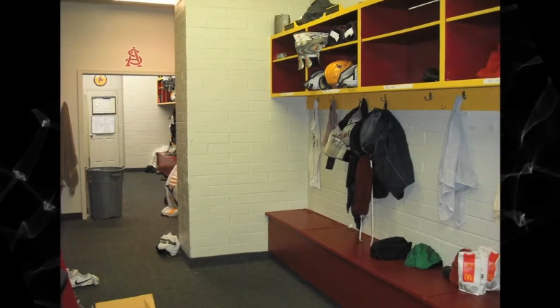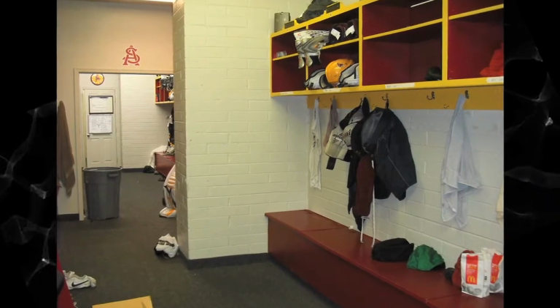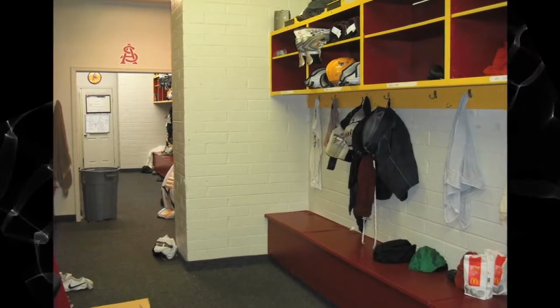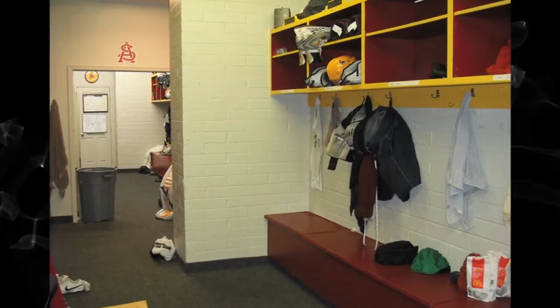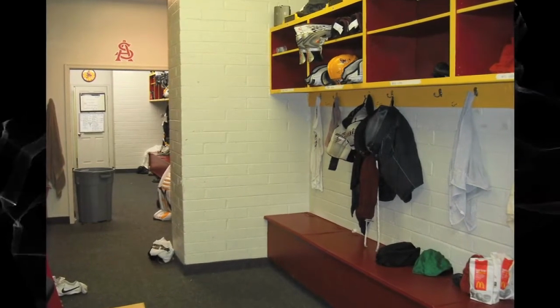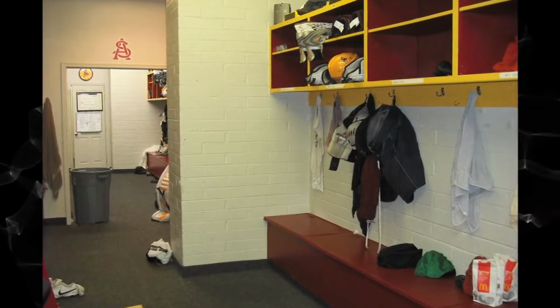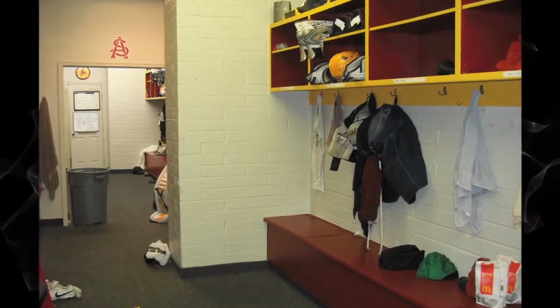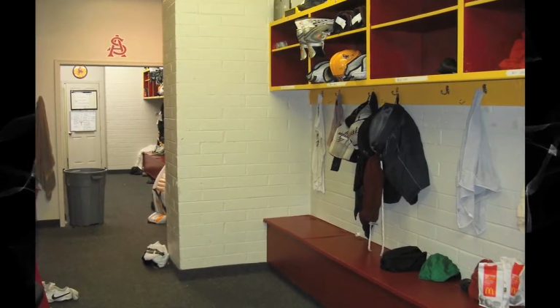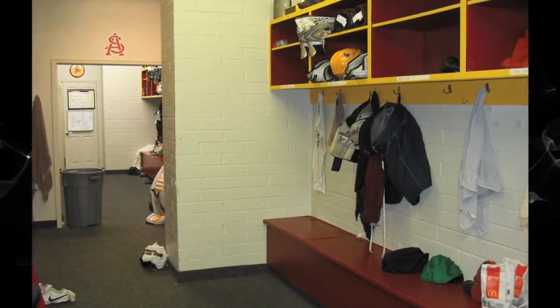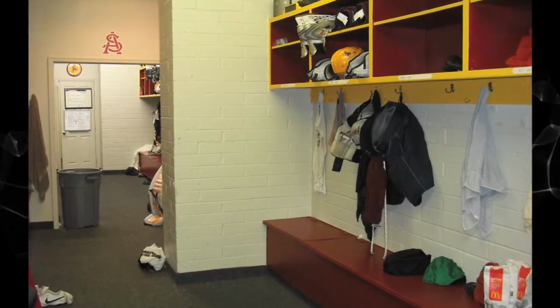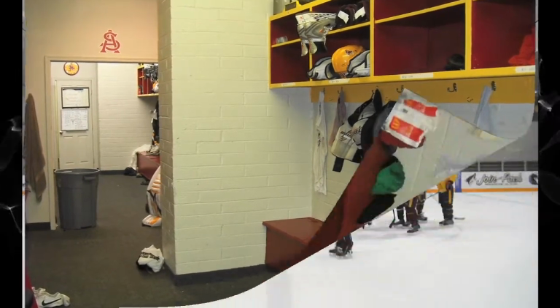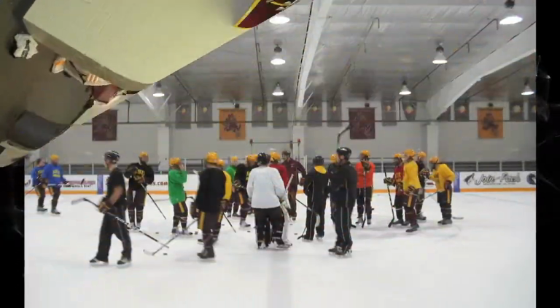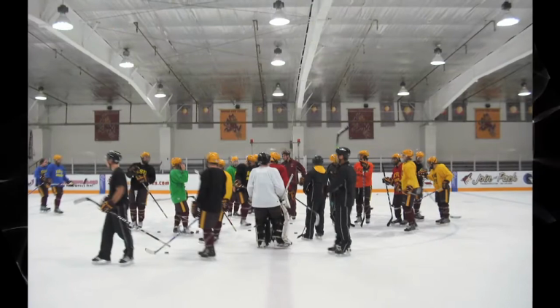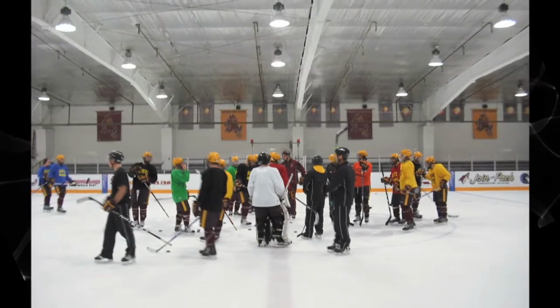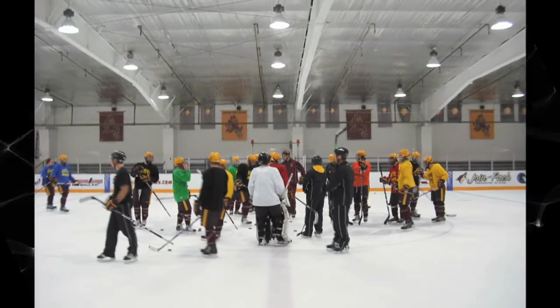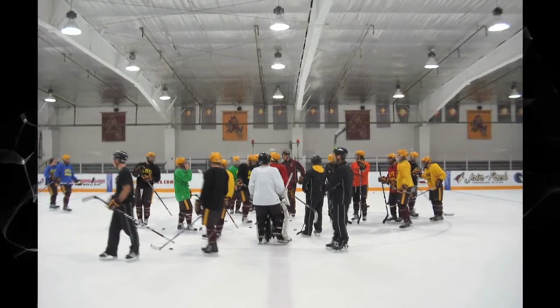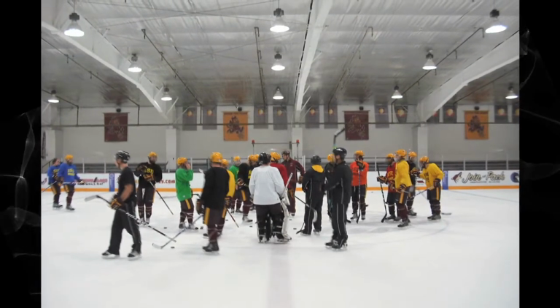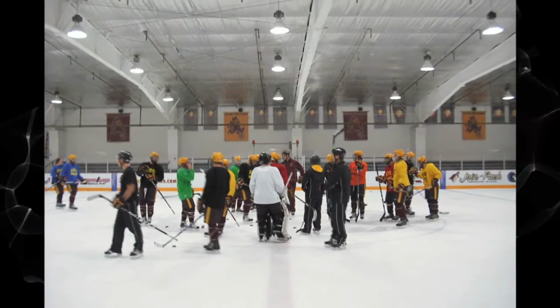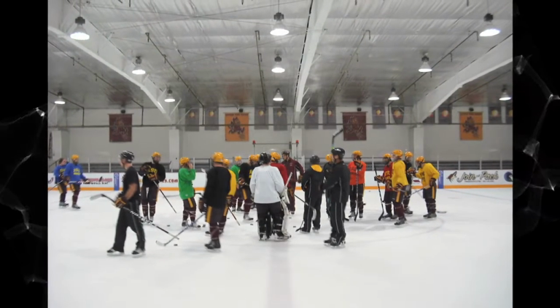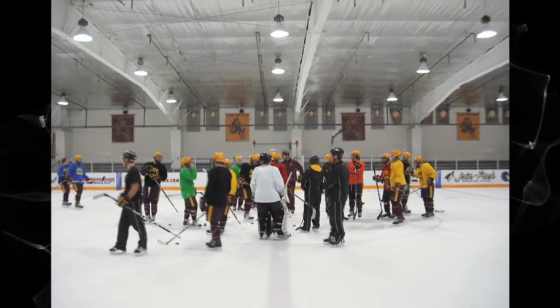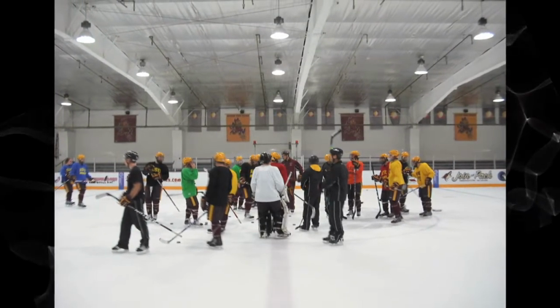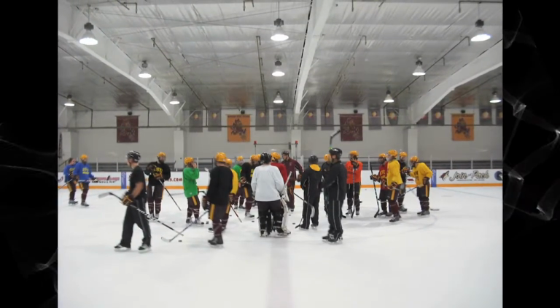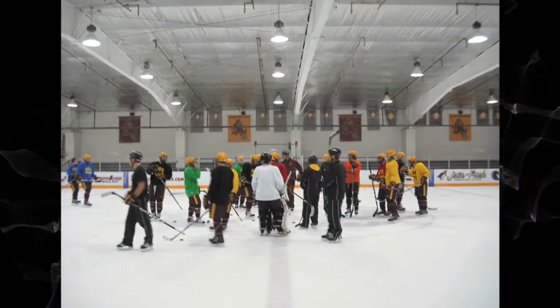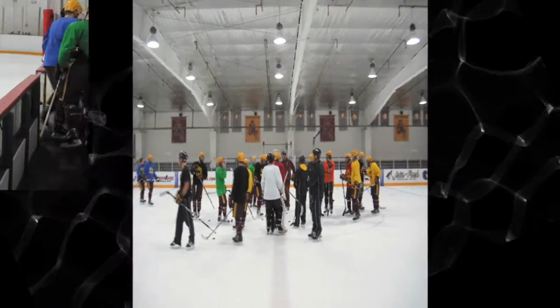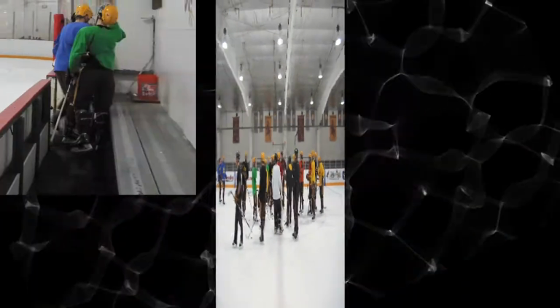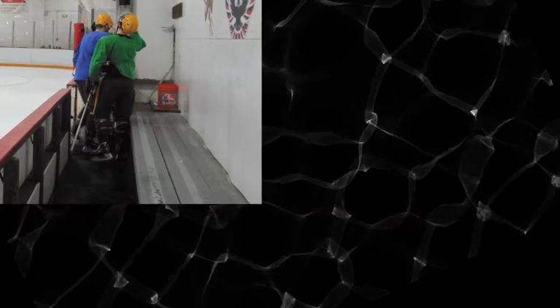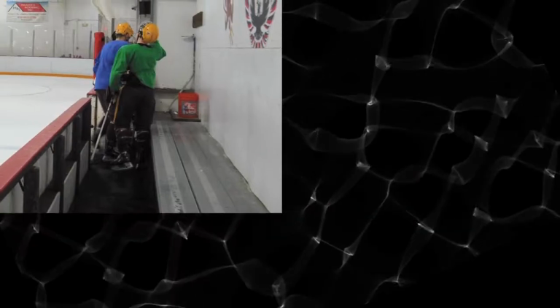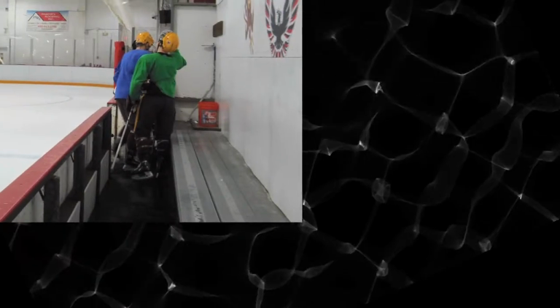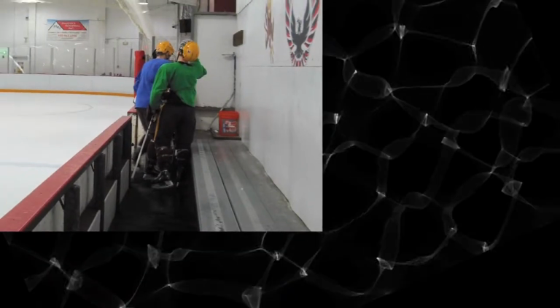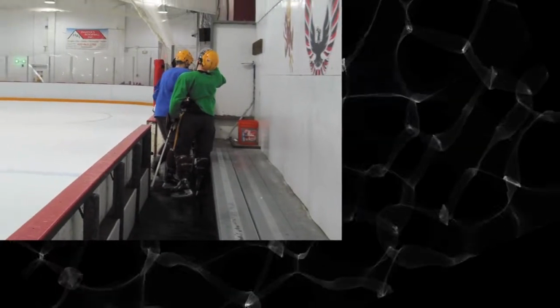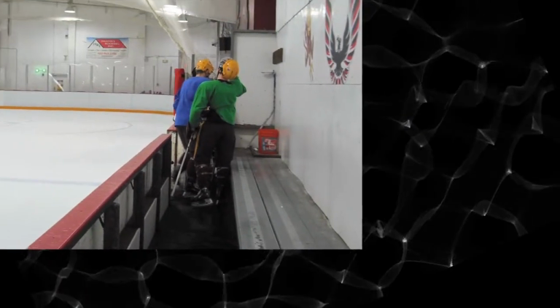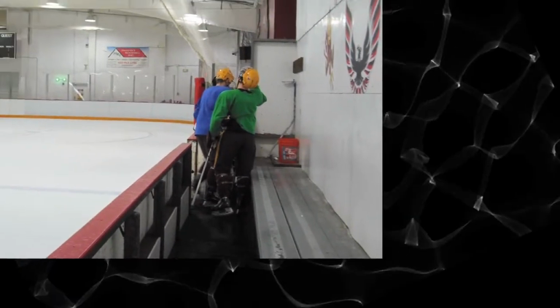Here's a look at the Arizona State Hockey locker room. The team meets around center ice before they take shootout practice. Practice is over, and the team heads back to the locker room.